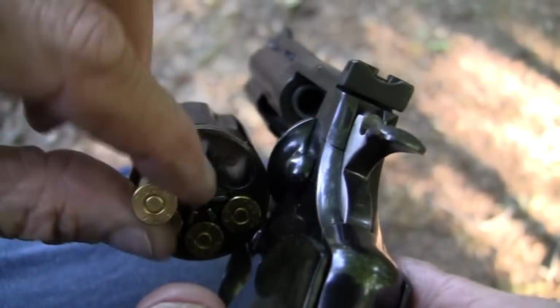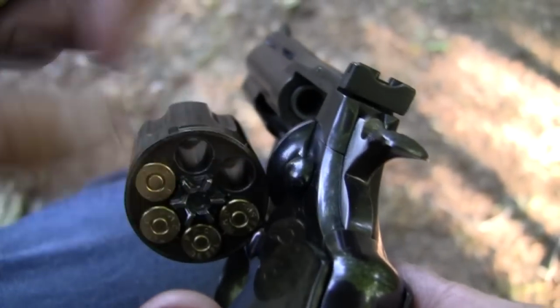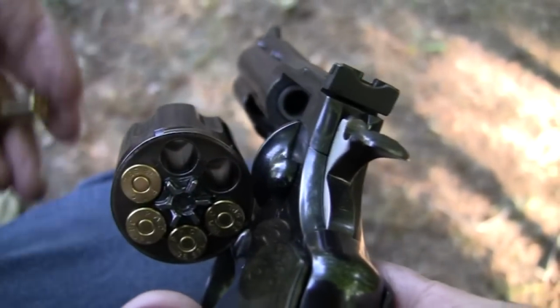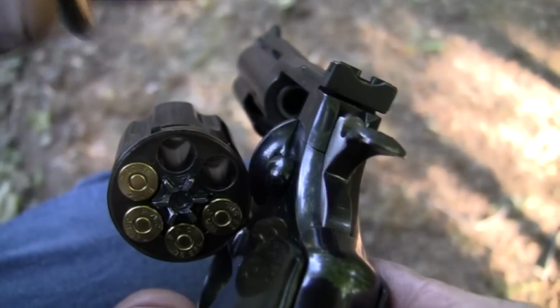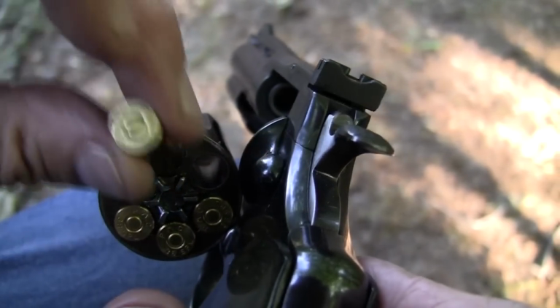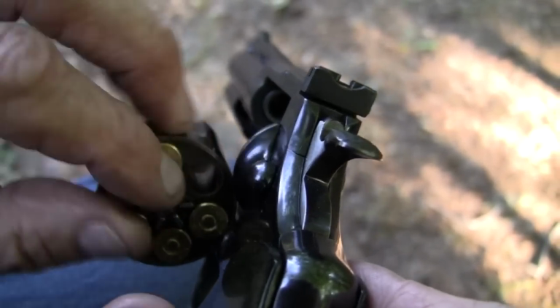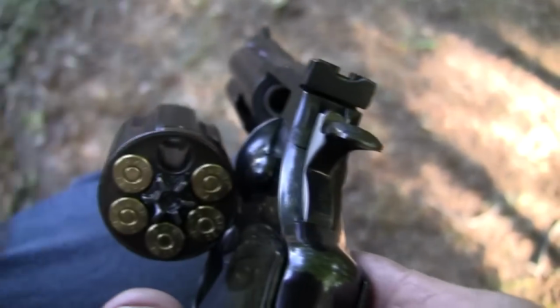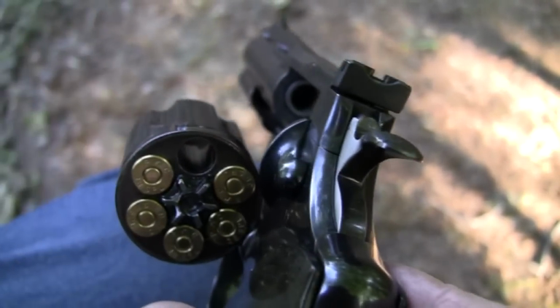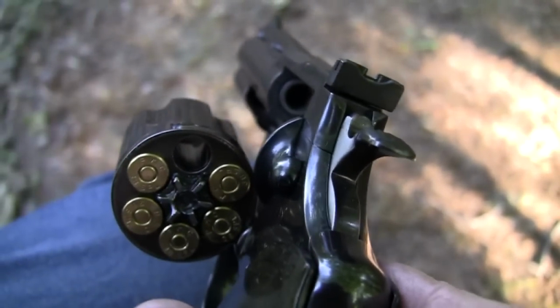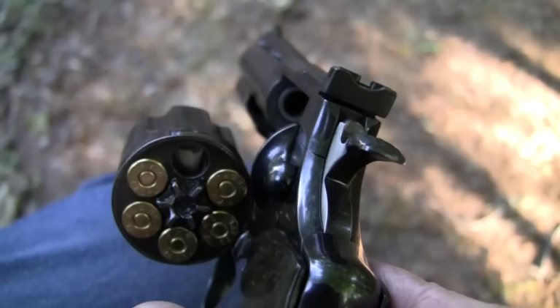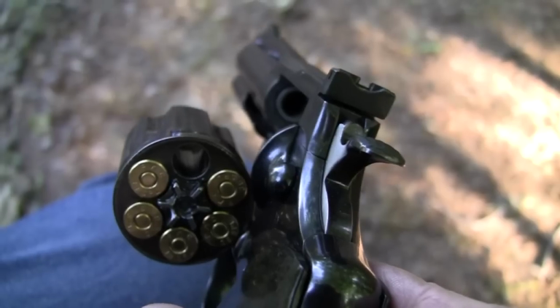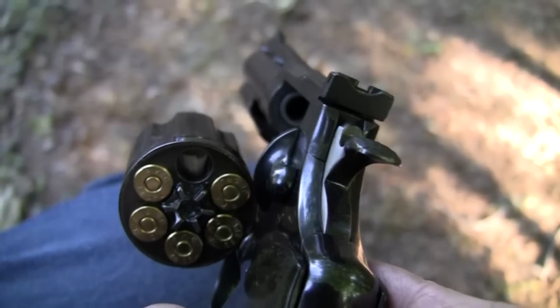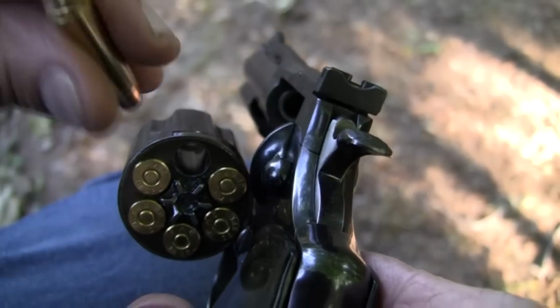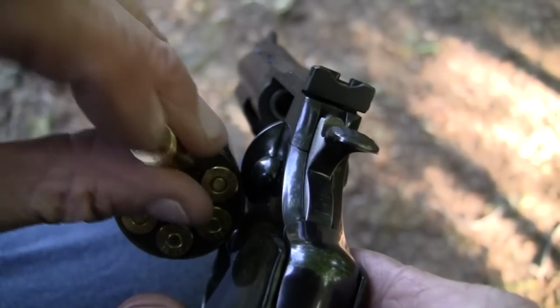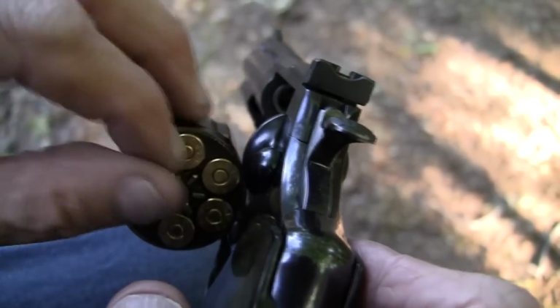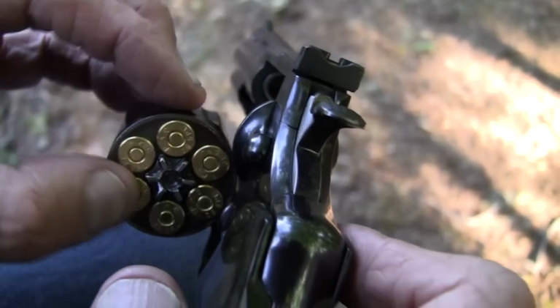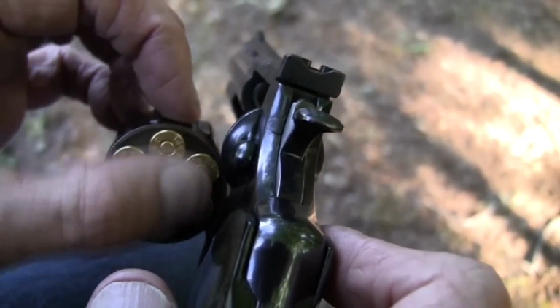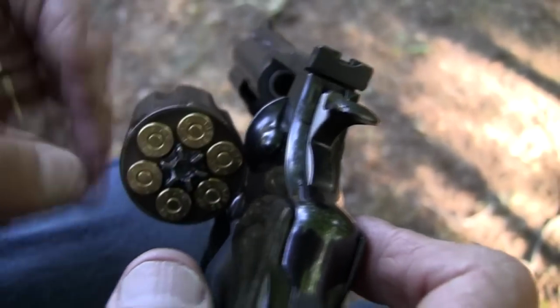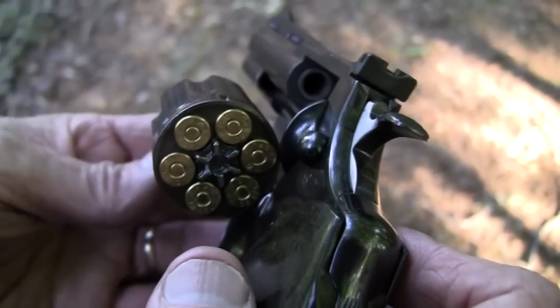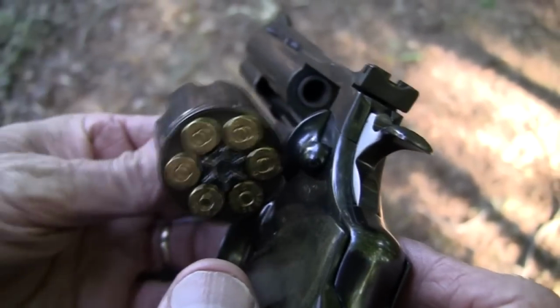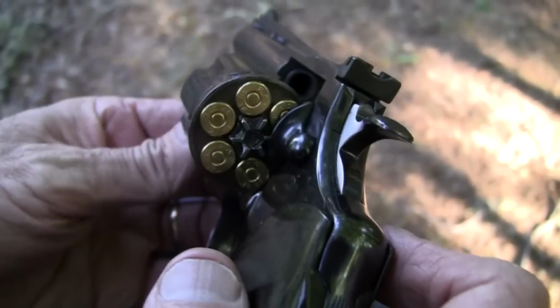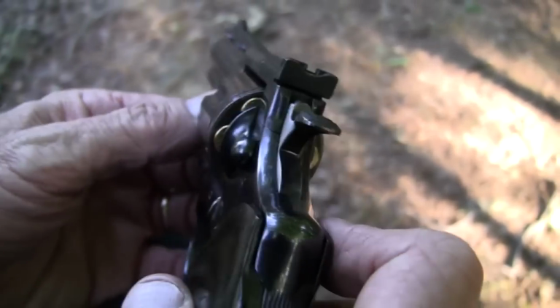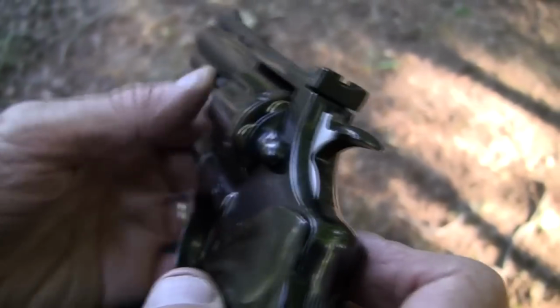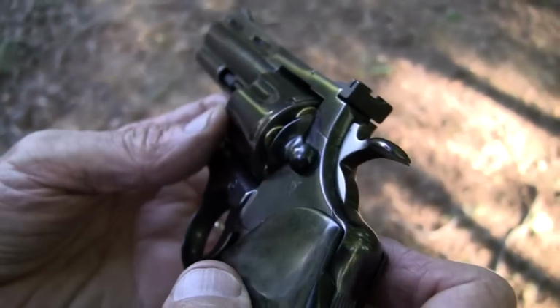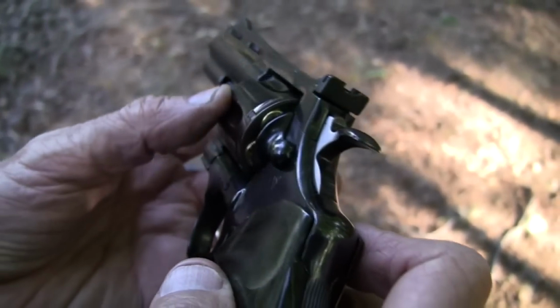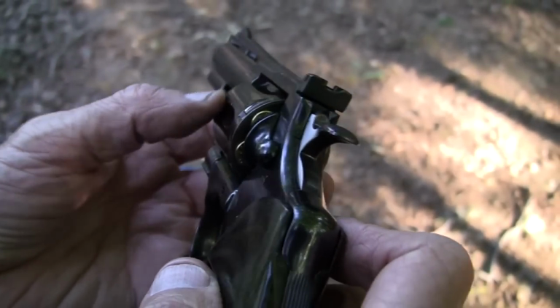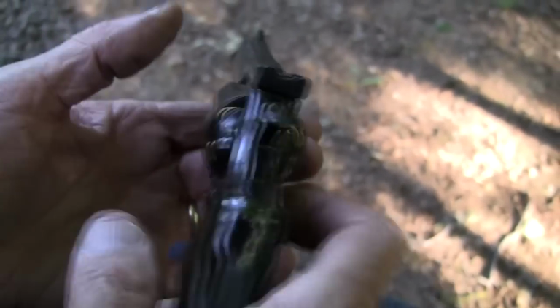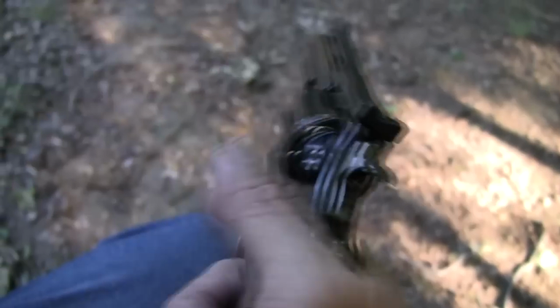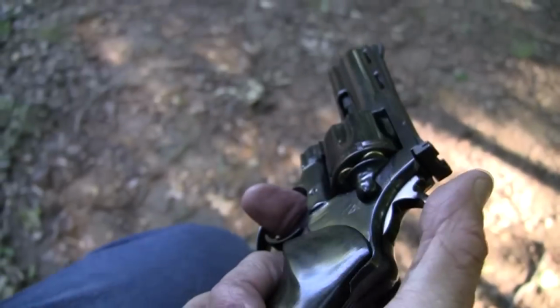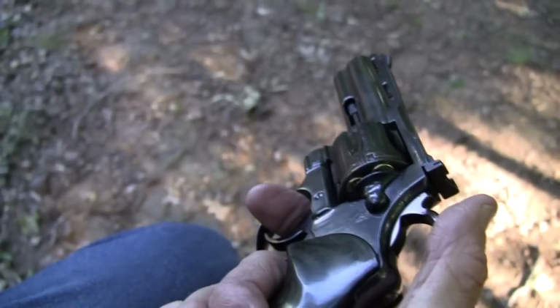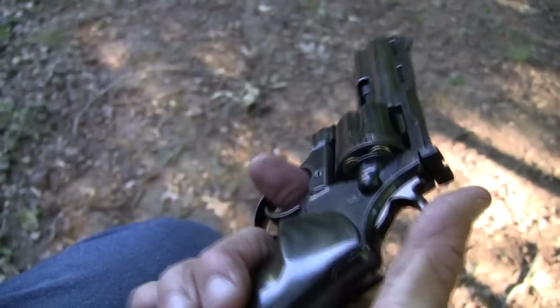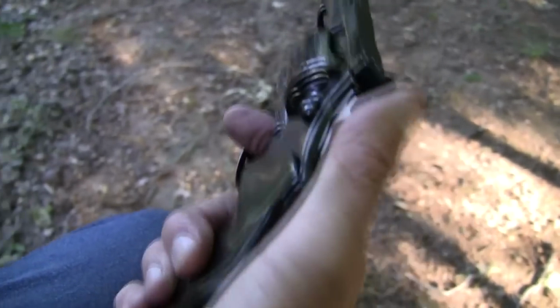This is one of those old-fashioned revolvers. Your magazine is always in the gun — otherwise known as a cylinder. Let's take a couple of shots here.